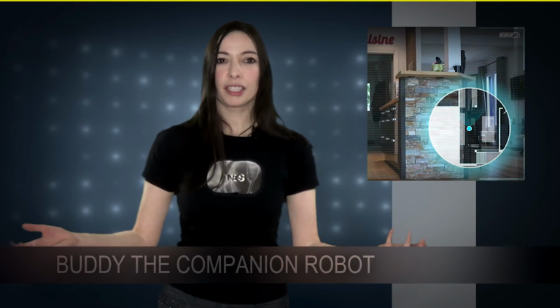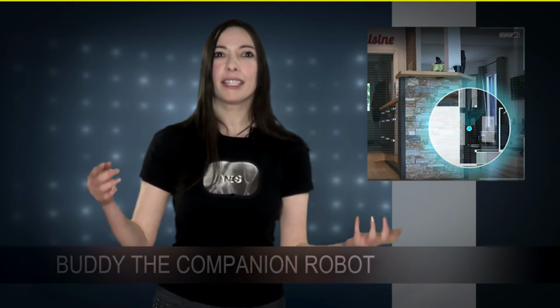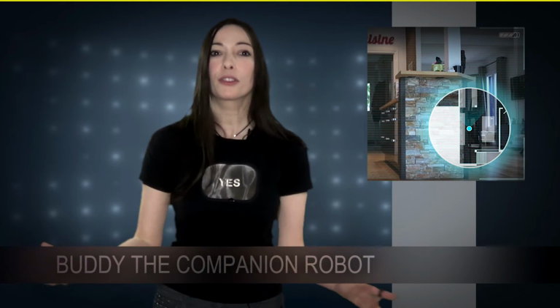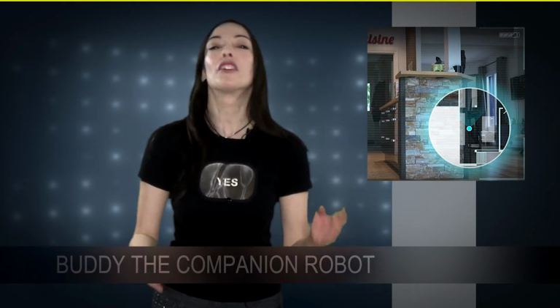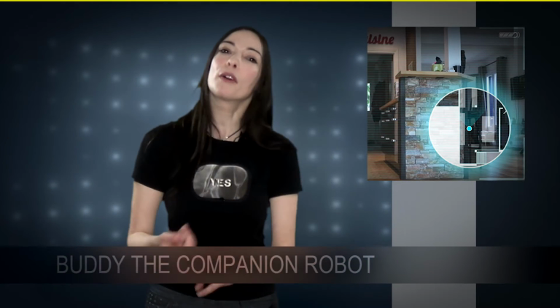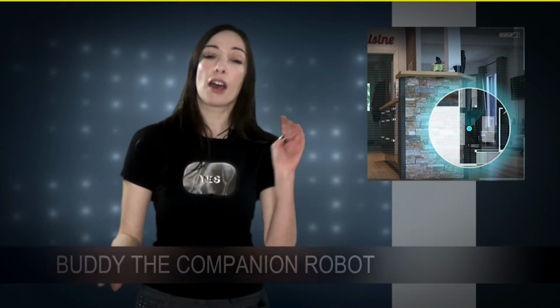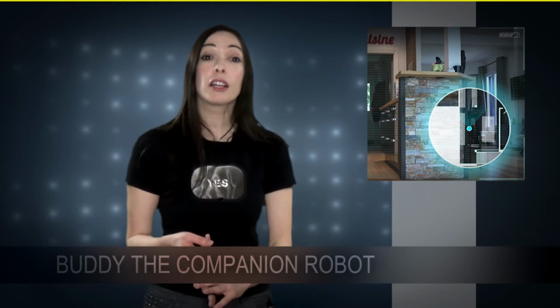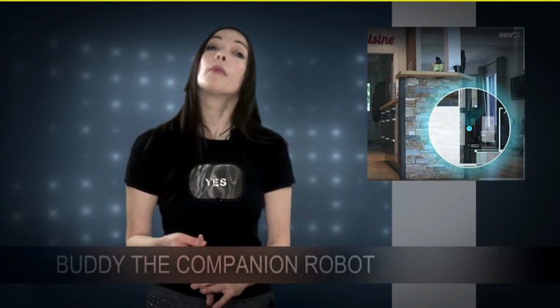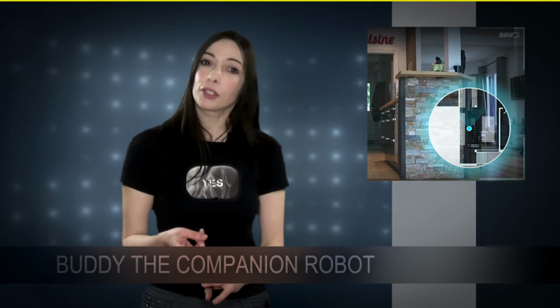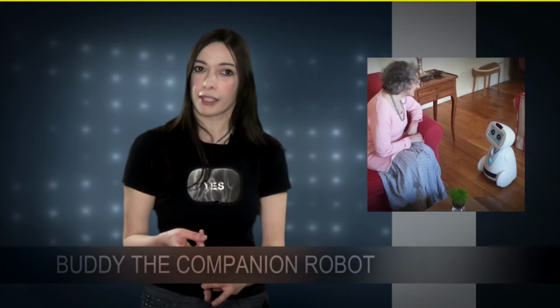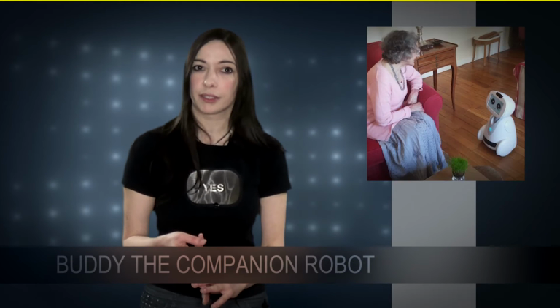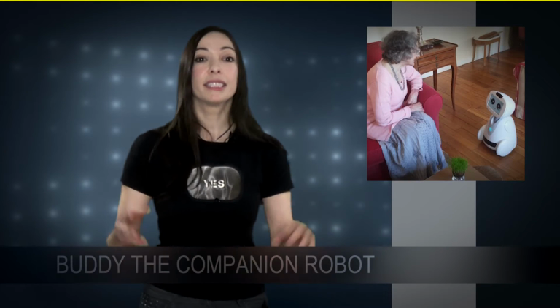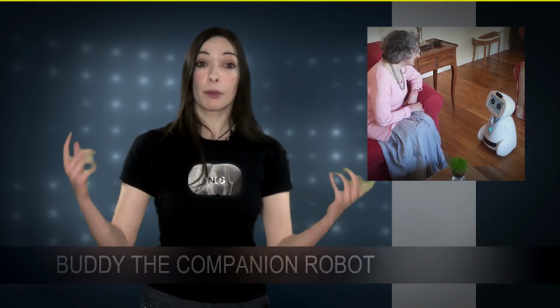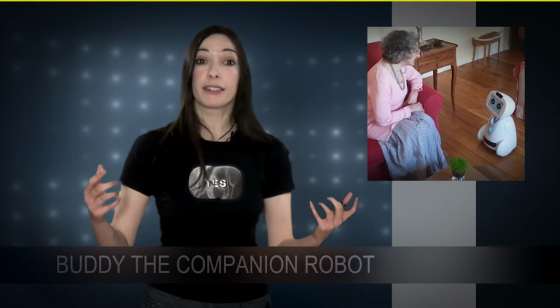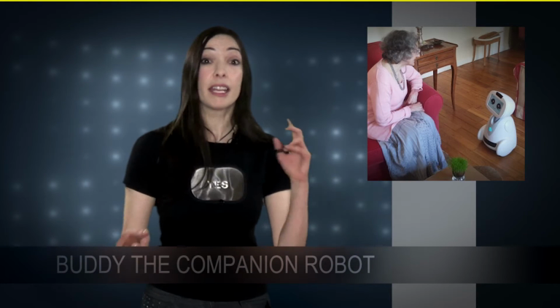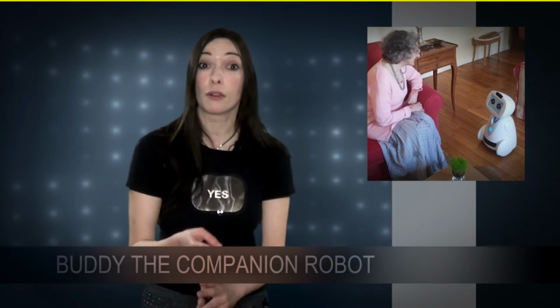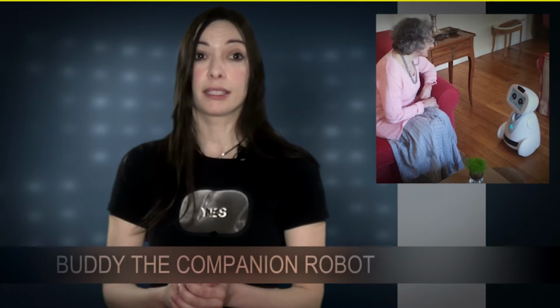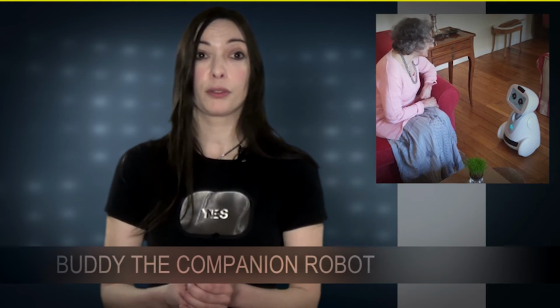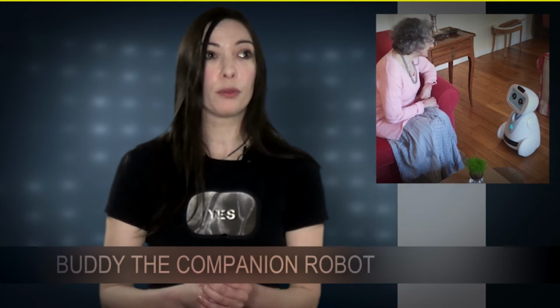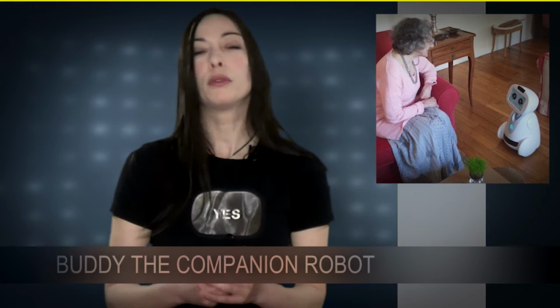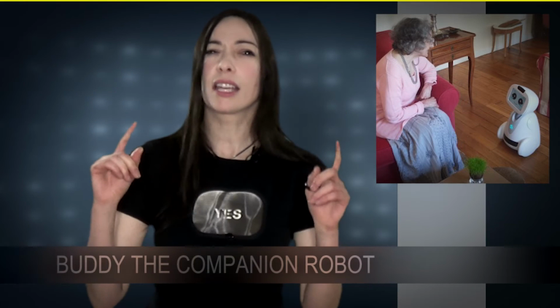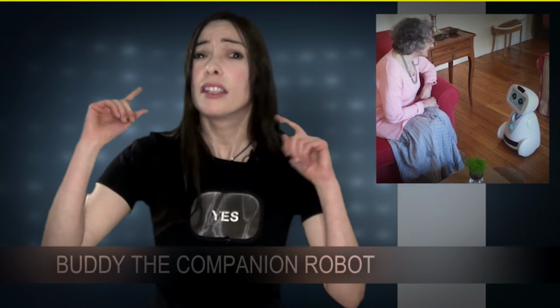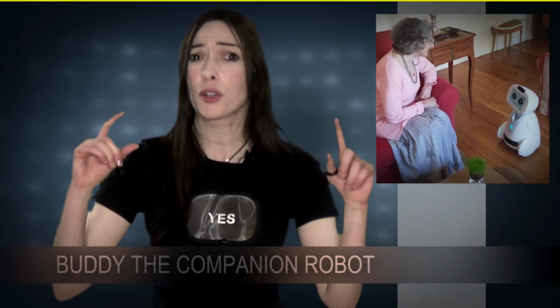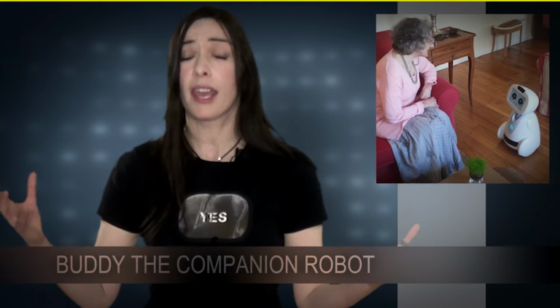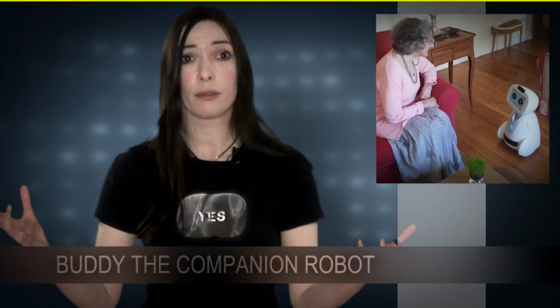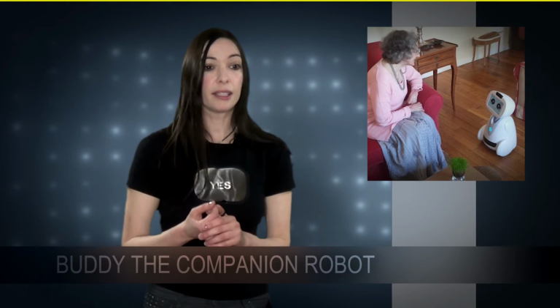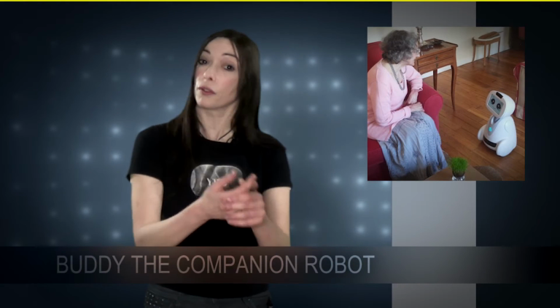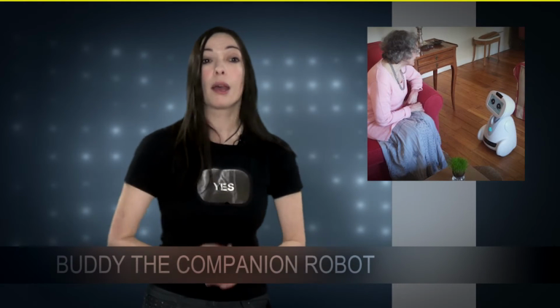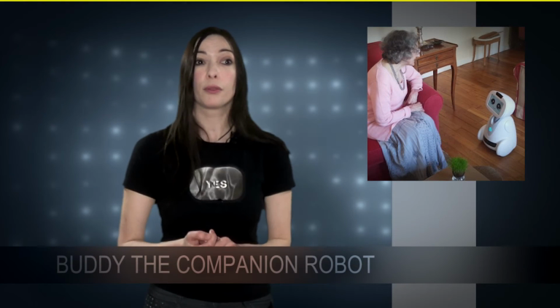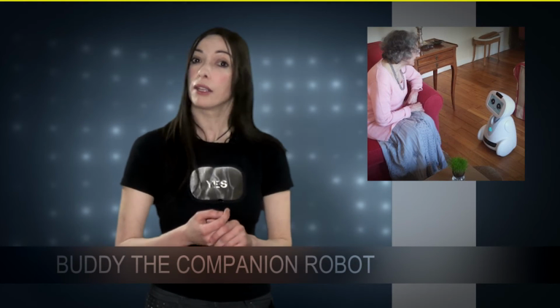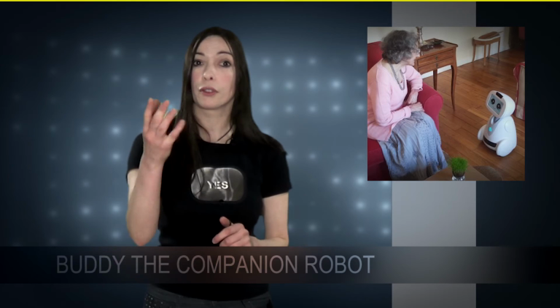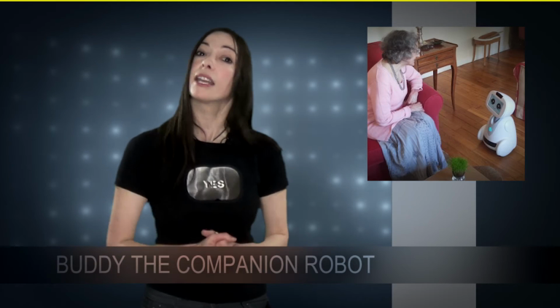As you see, Buddy is useful for children, for adults, but also for elderly persons. Because he's able to detect any fault and detect an unusual behavior. He's also able to remind you to take your medication.